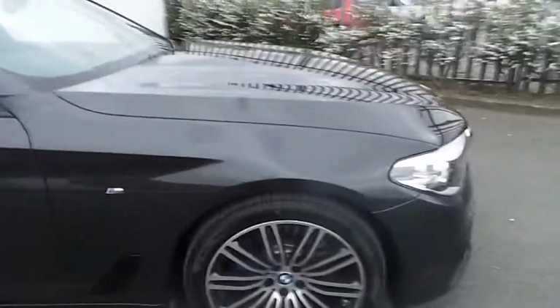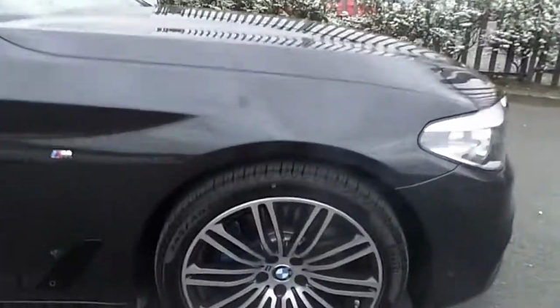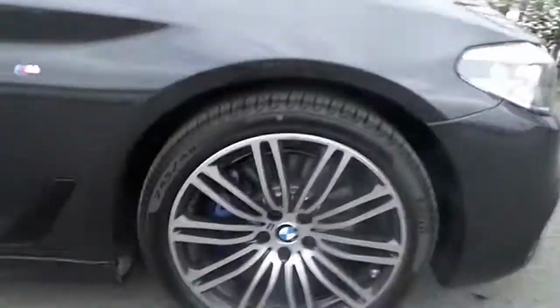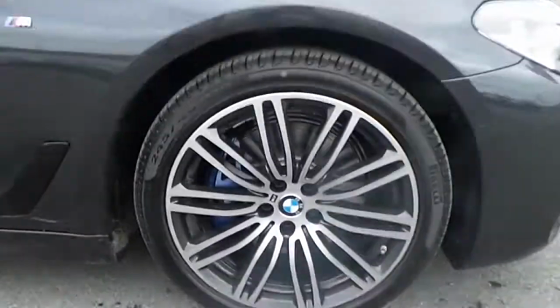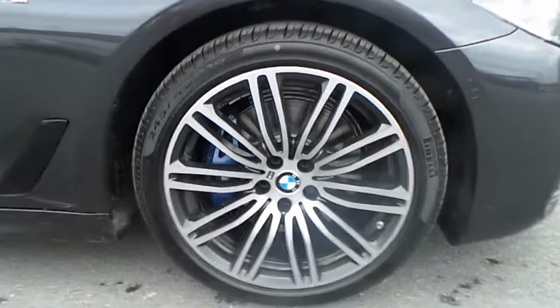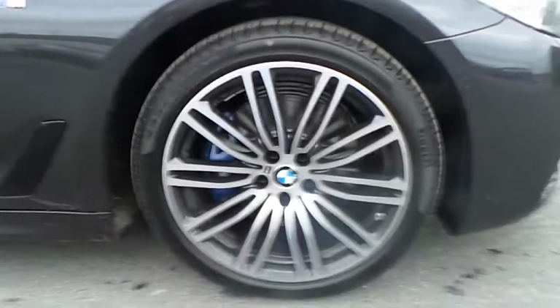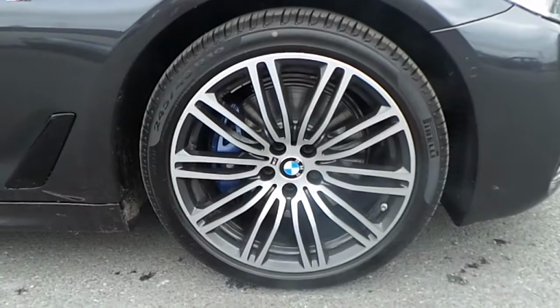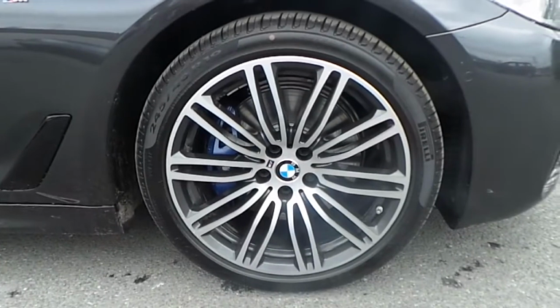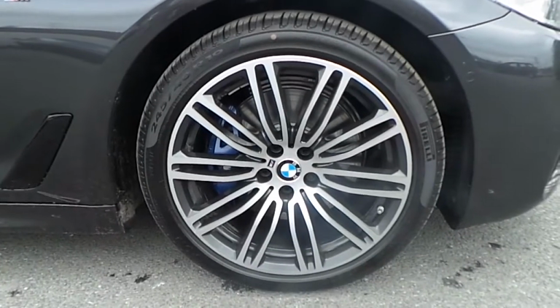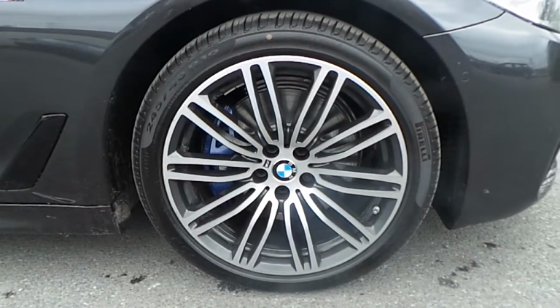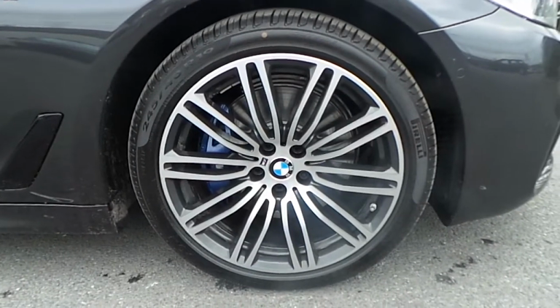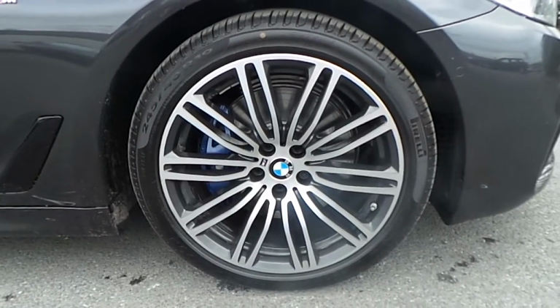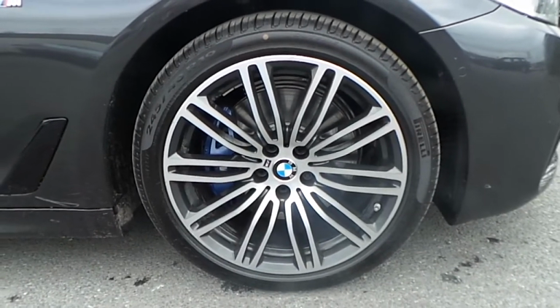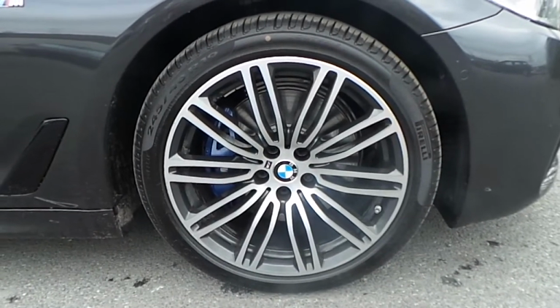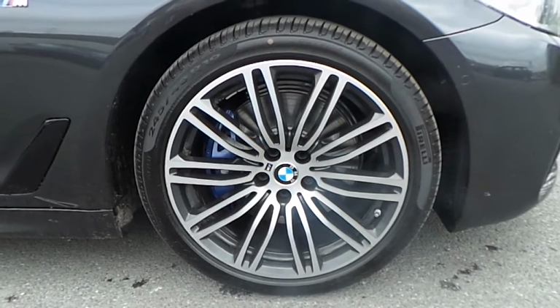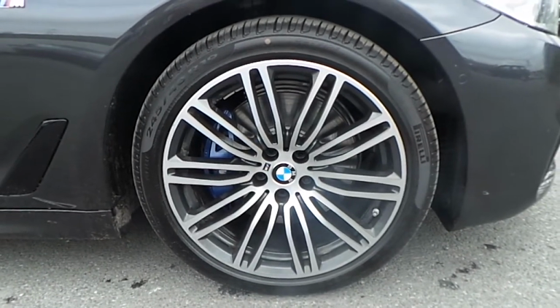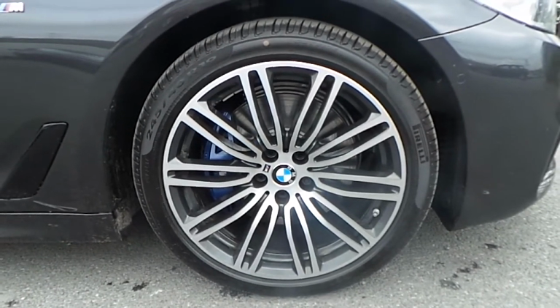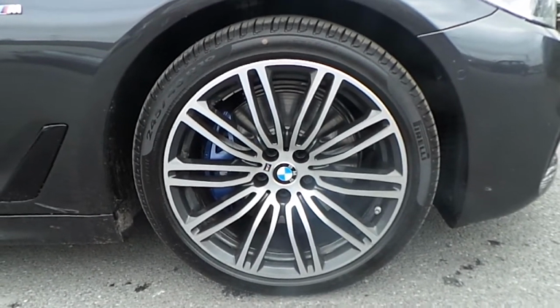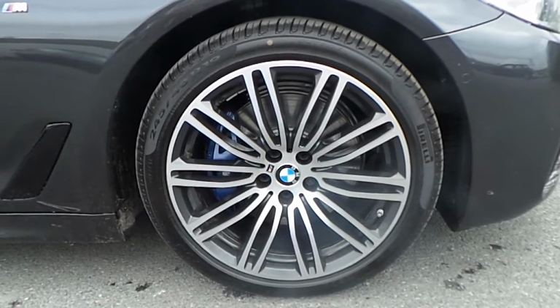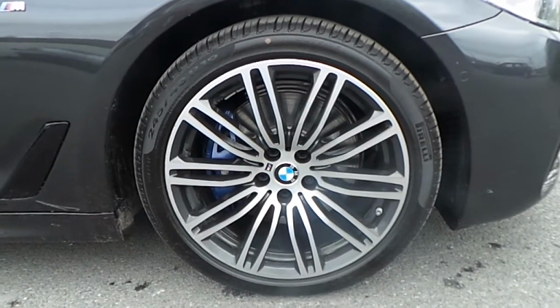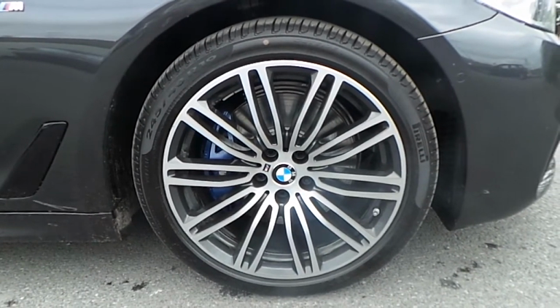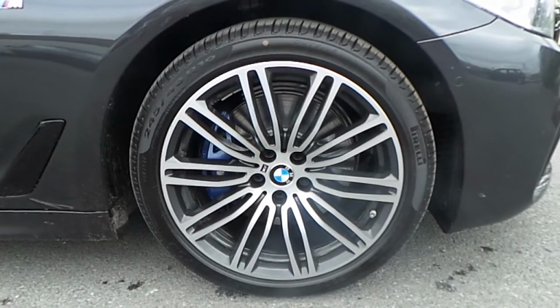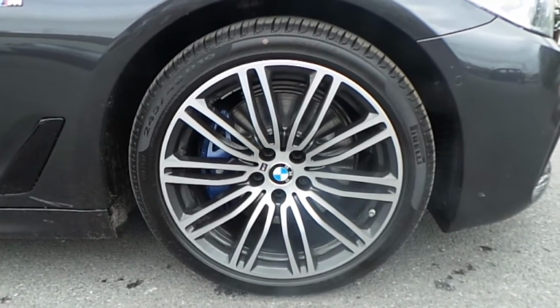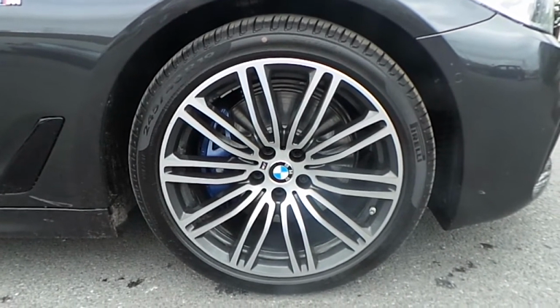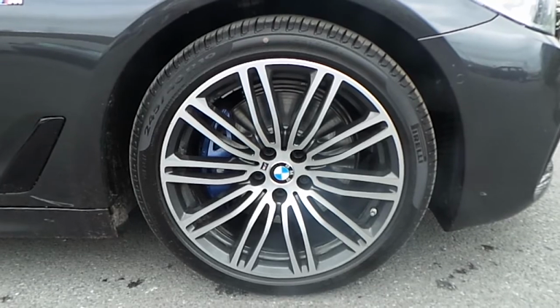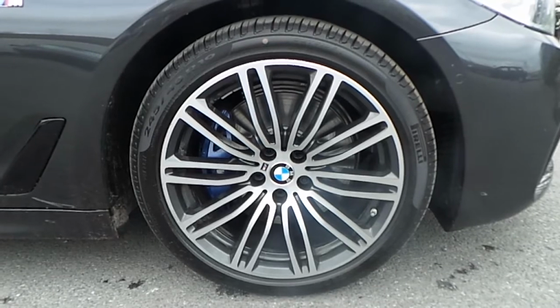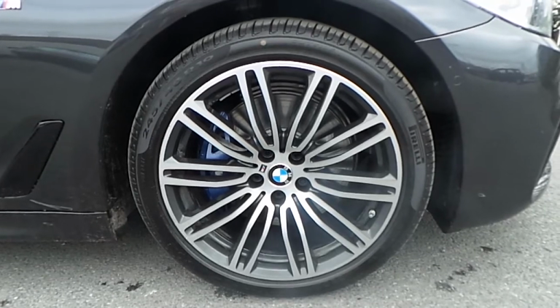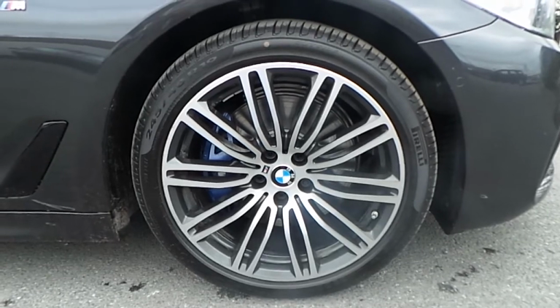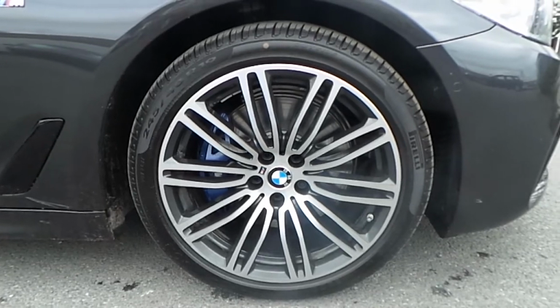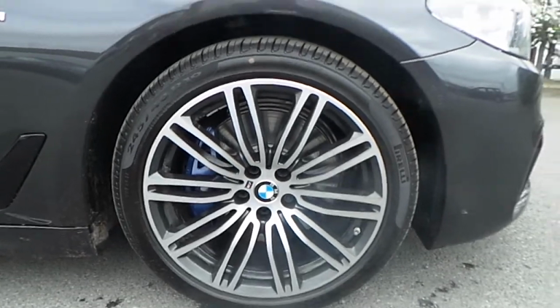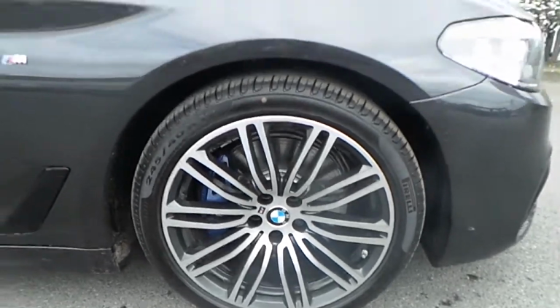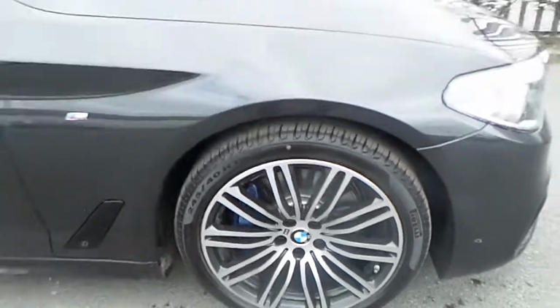This BMW comes with a very sporty BMW multi-spoke M Sport alloy wheel. It's a 19-inch alloy wheel wrapped in run-flat tyres.